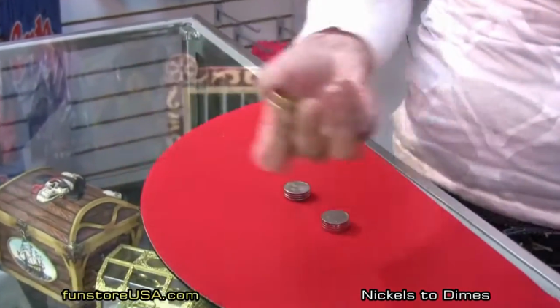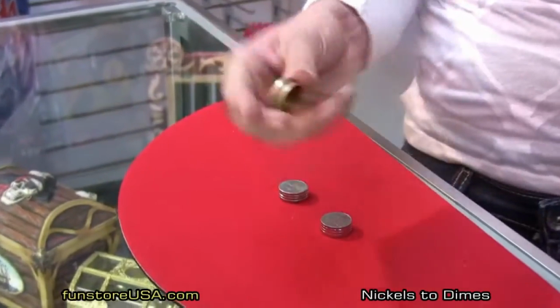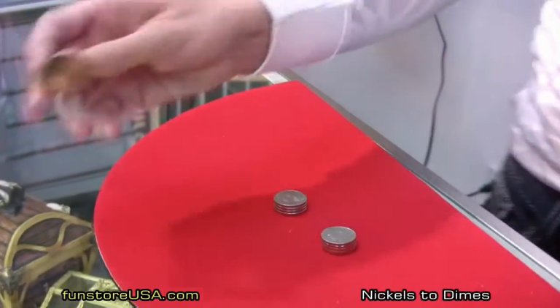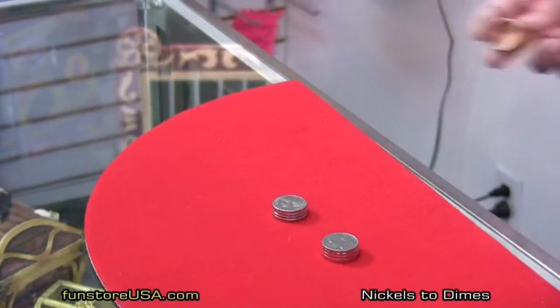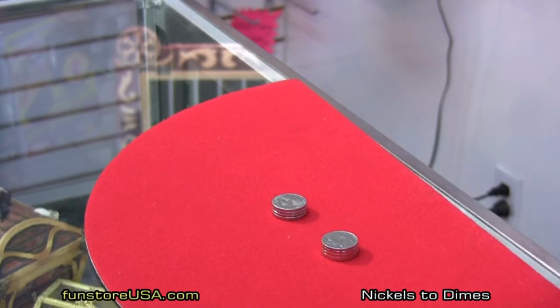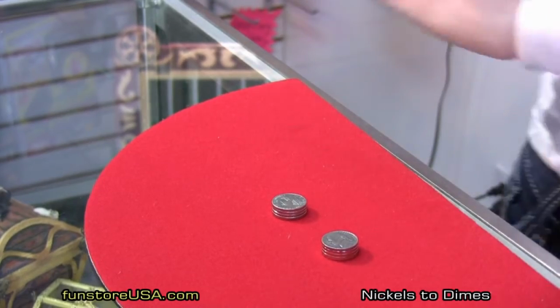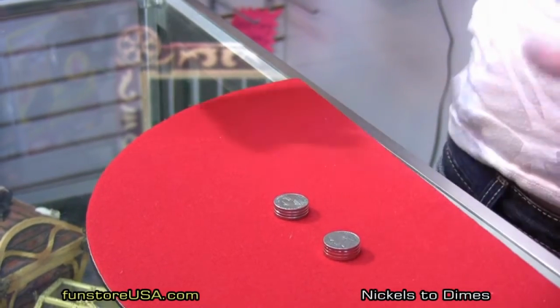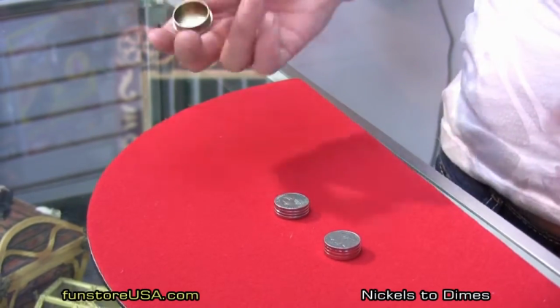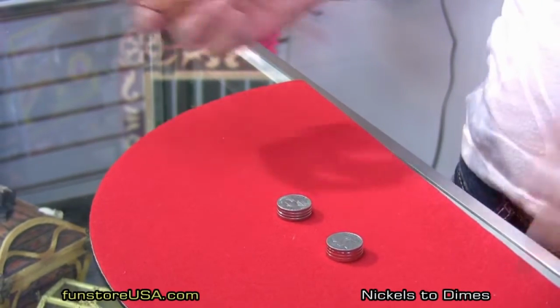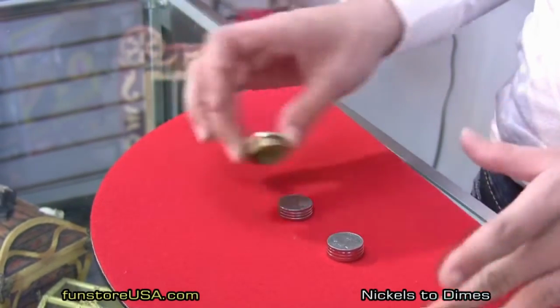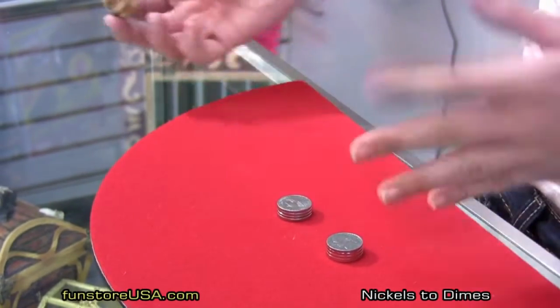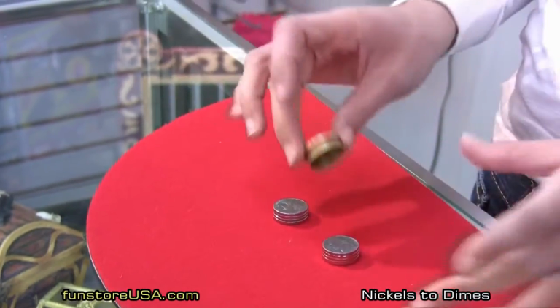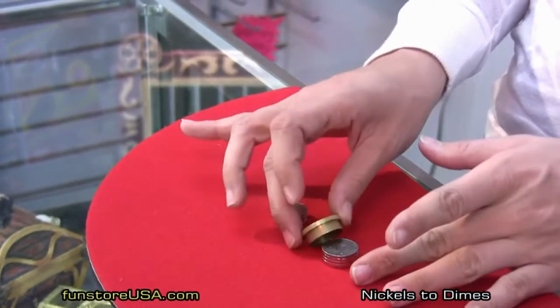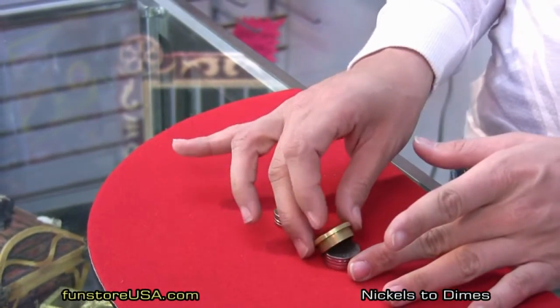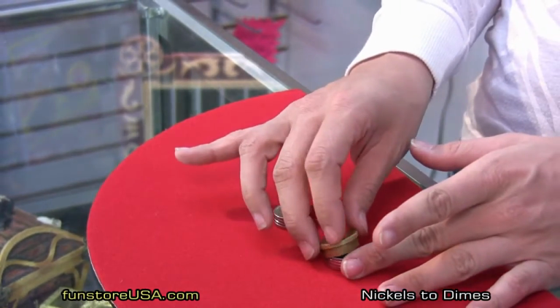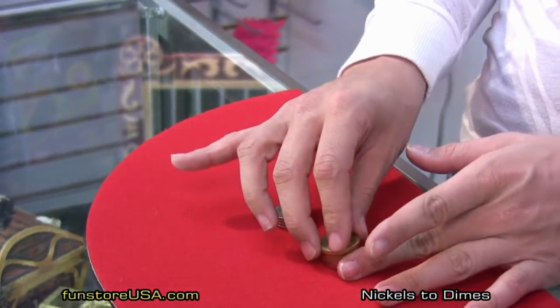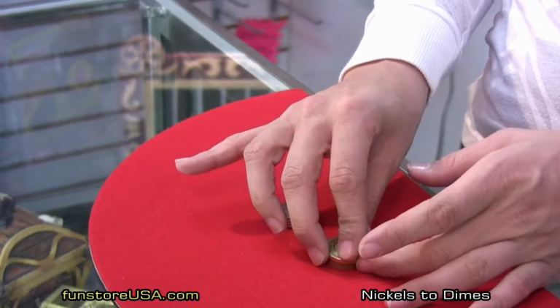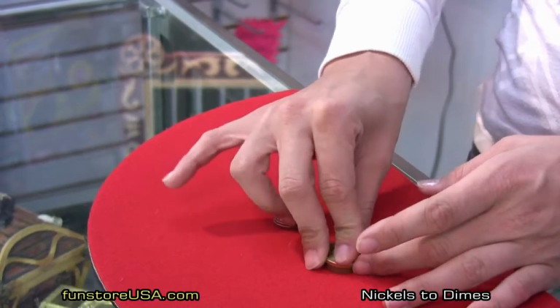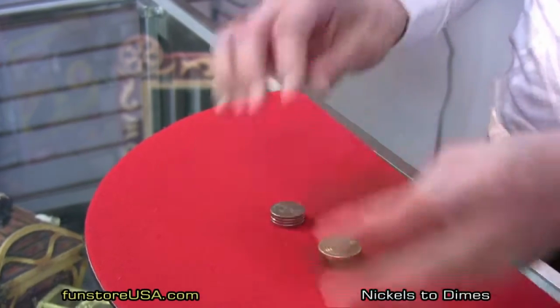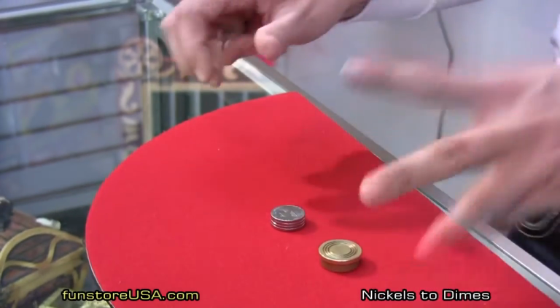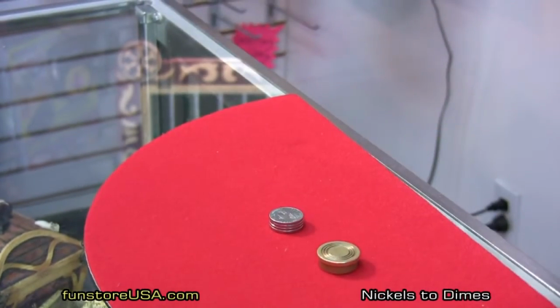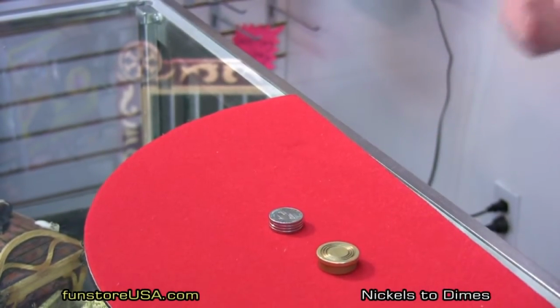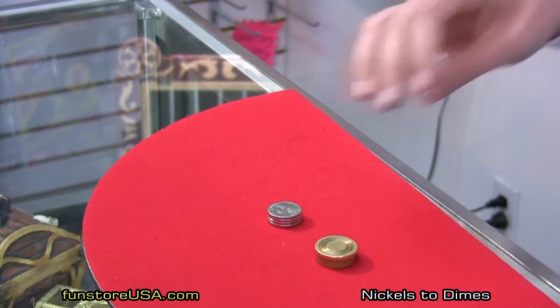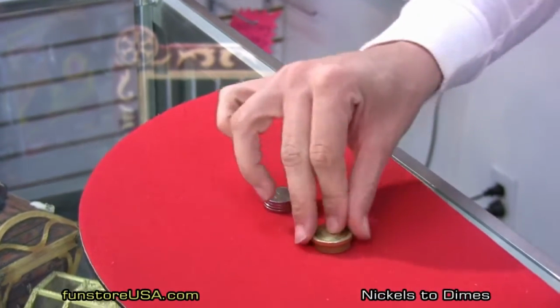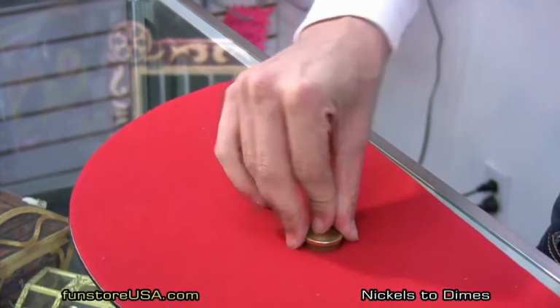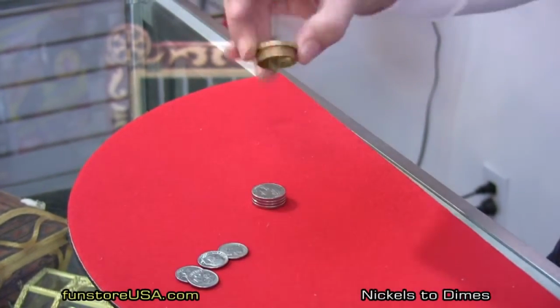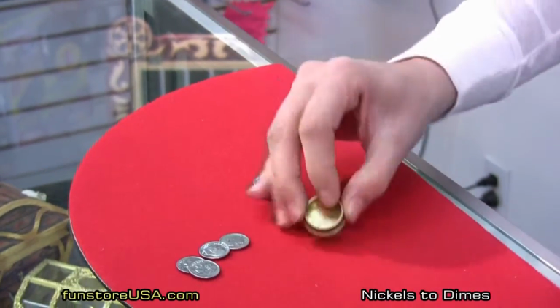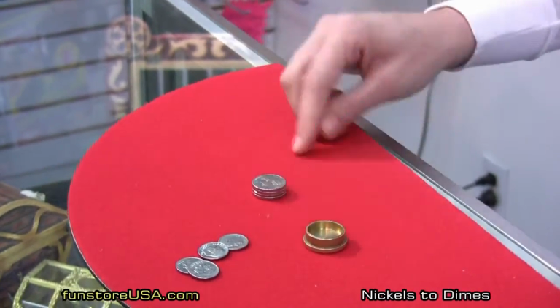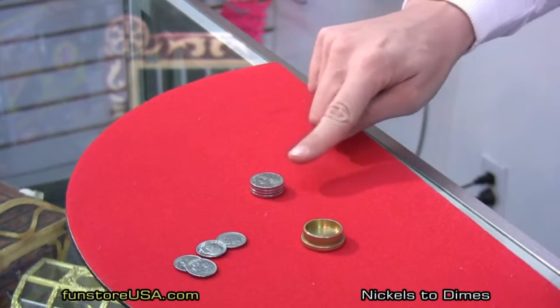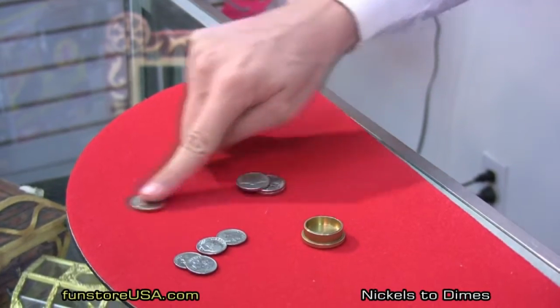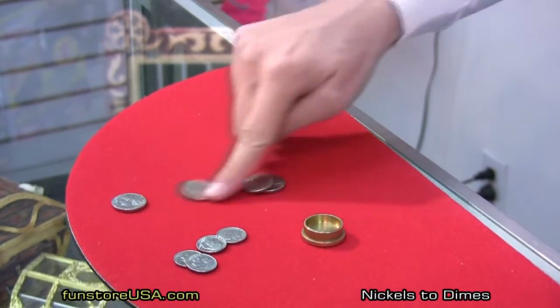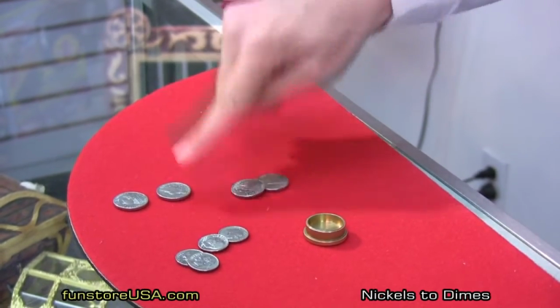There's a brass cap. We're going to go ahead and take the brass cap and place it over a set of nickels — it doesn't matter which one. A little abracadabra, and the brass cap is going to turn them right into dimes. That's nickels to dimes.